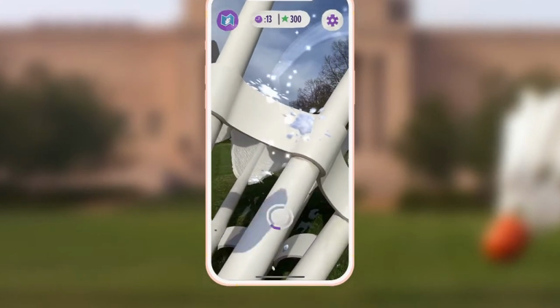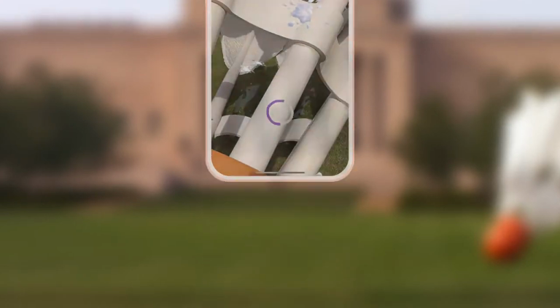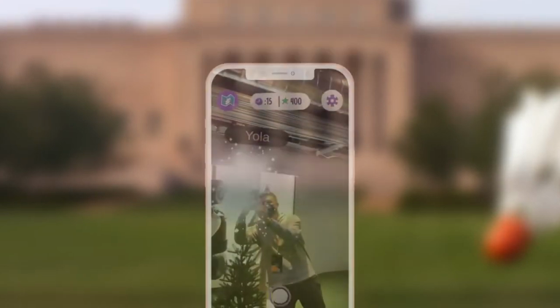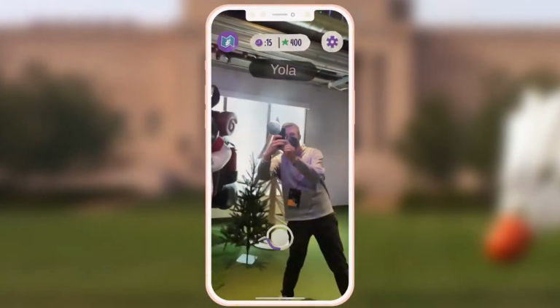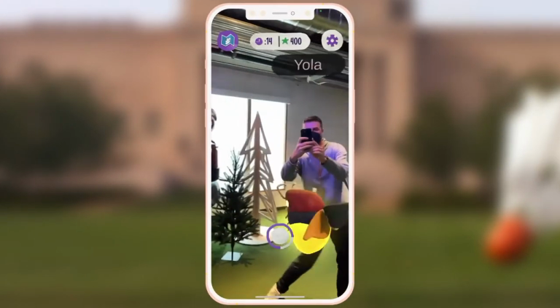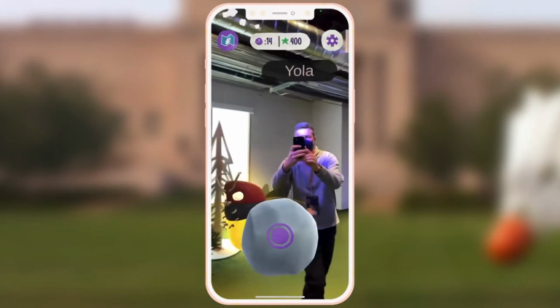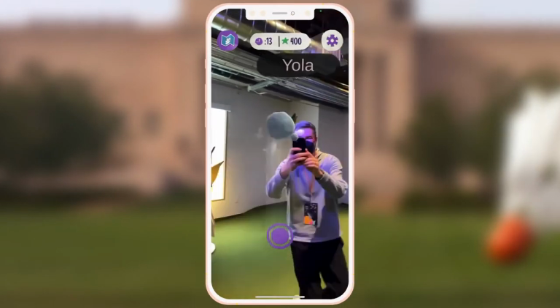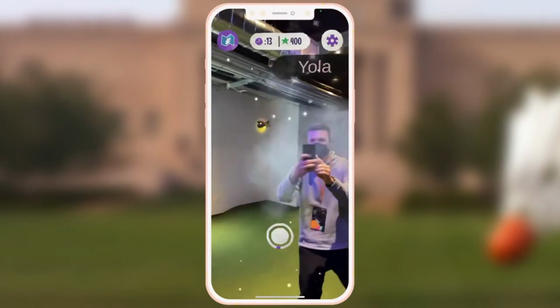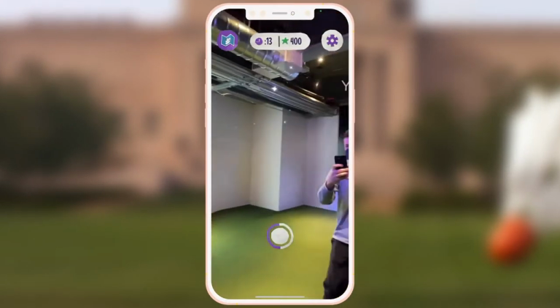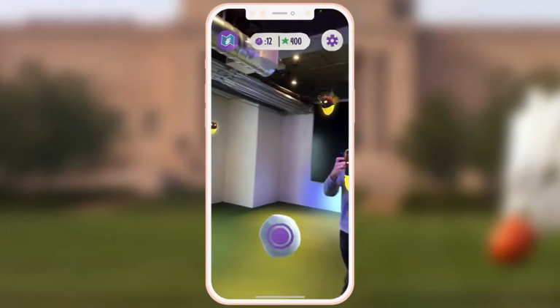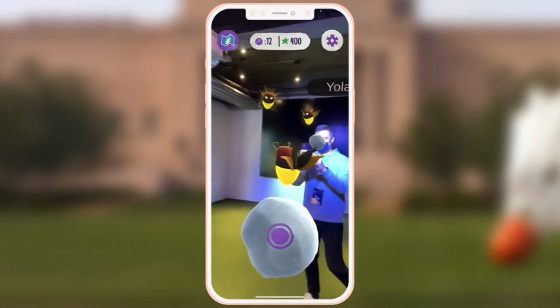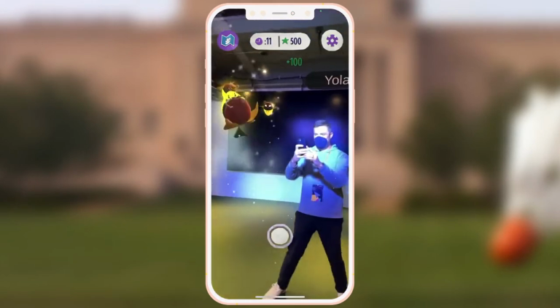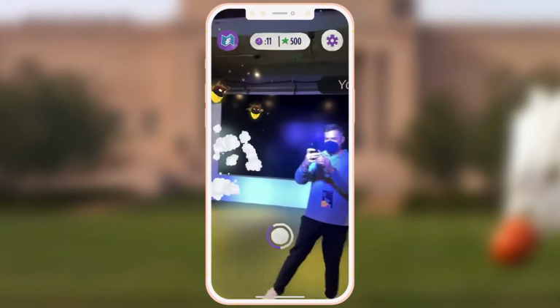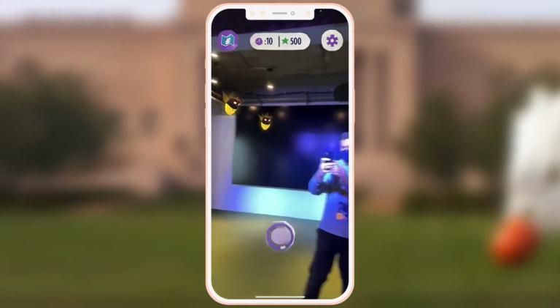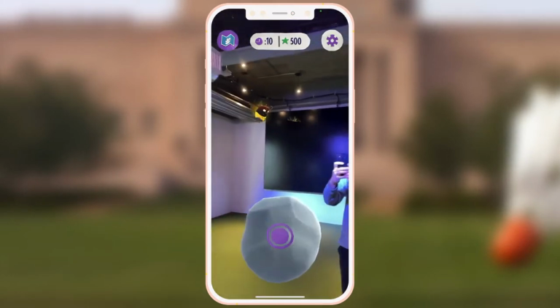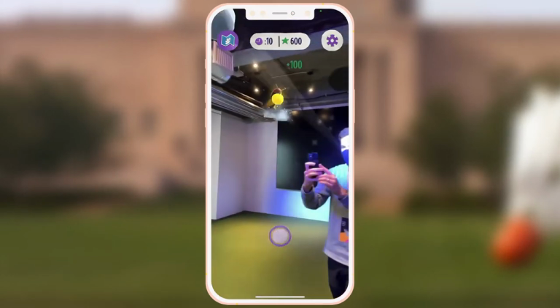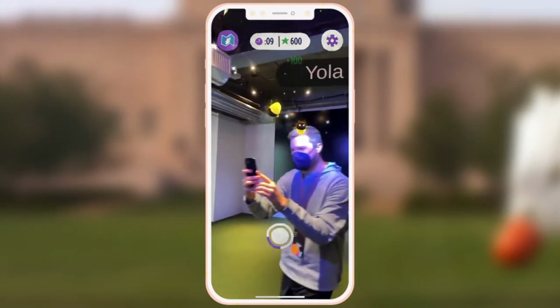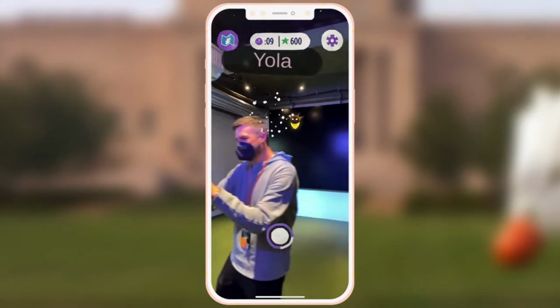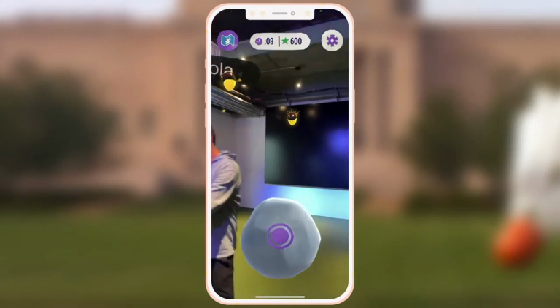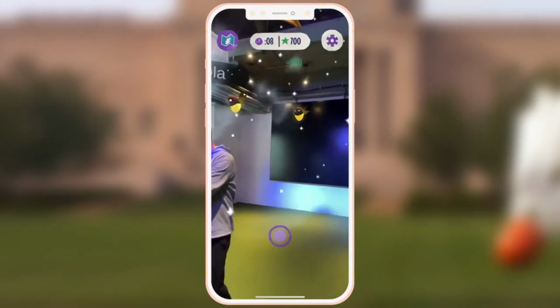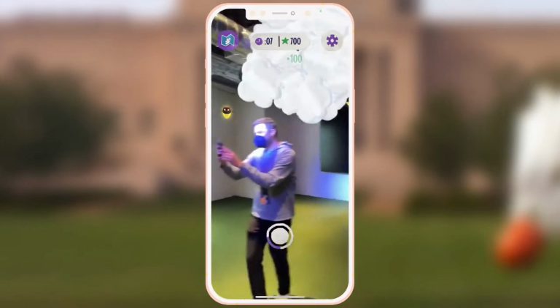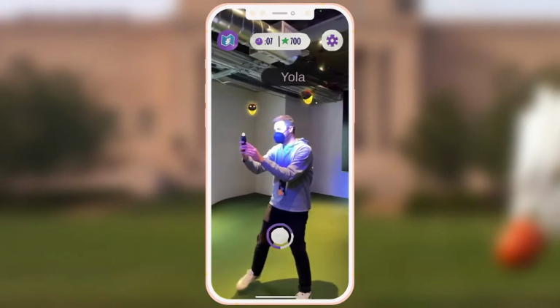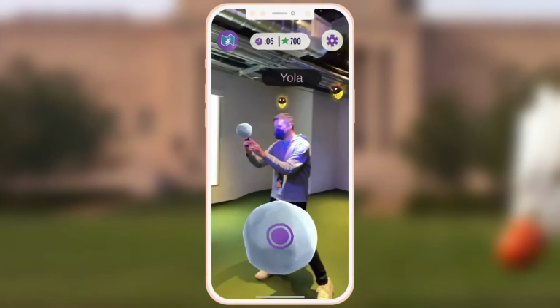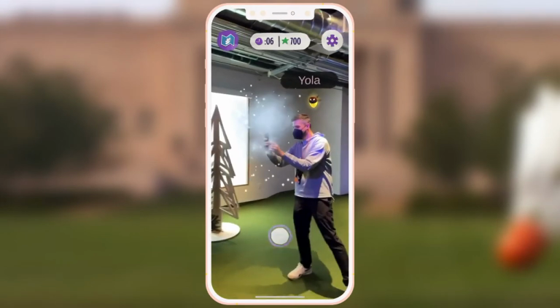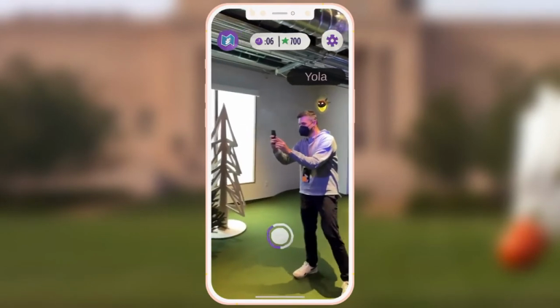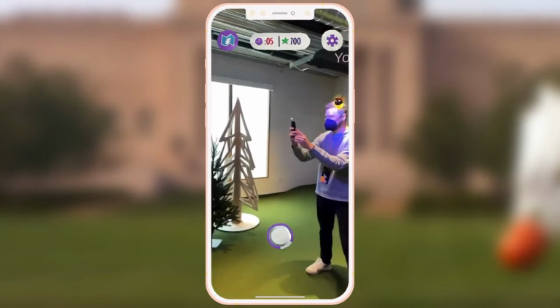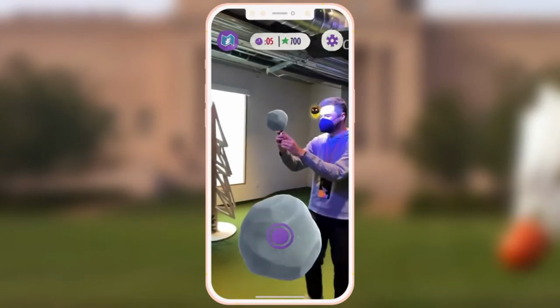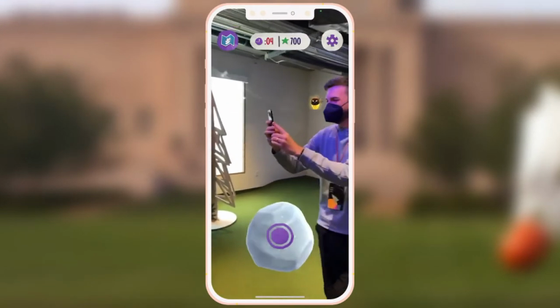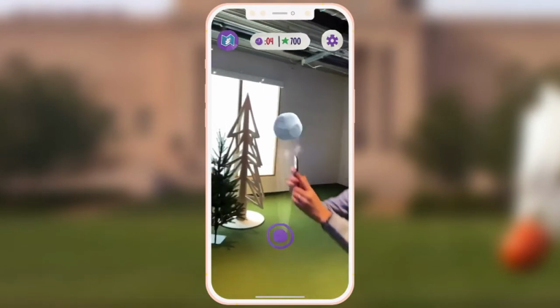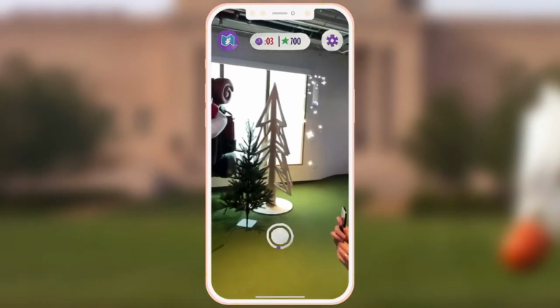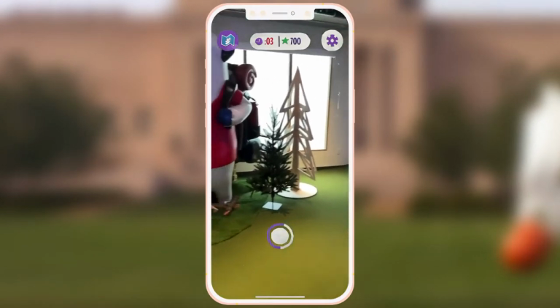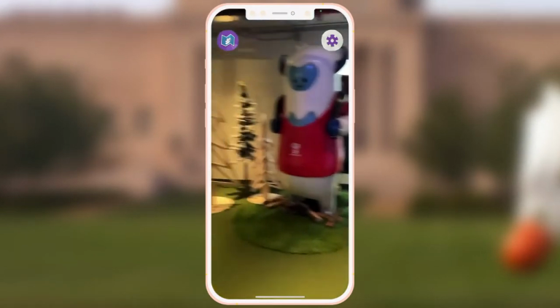Finally, let's cover multiplayer. Out of the box, Lightship has a game lobby system, leaderboards, and it can even run across Bluetooth — no Wi-Fi required. Just start a game, pair up, and start throwing snowballs at each other.